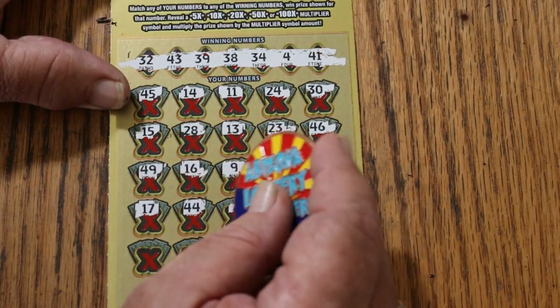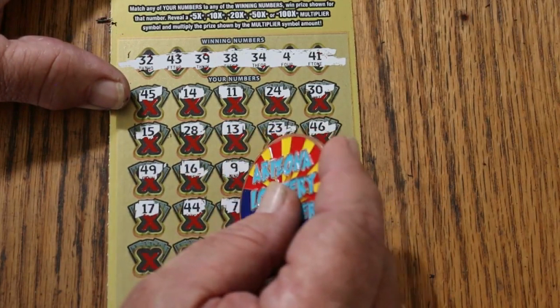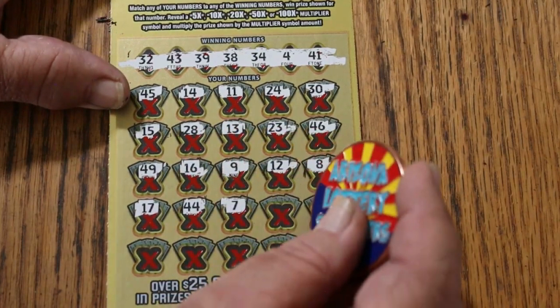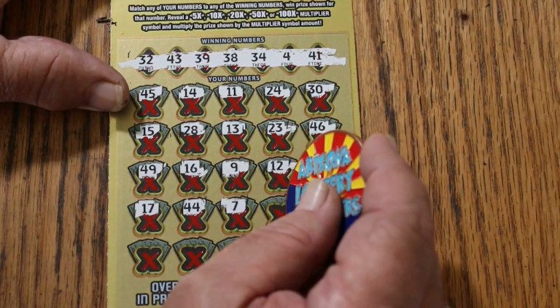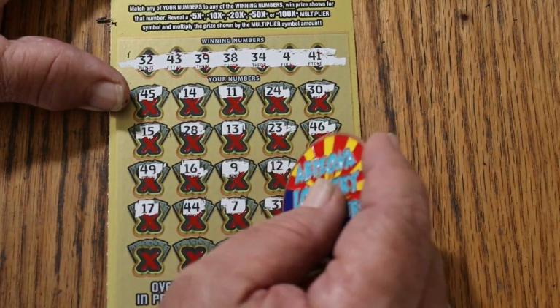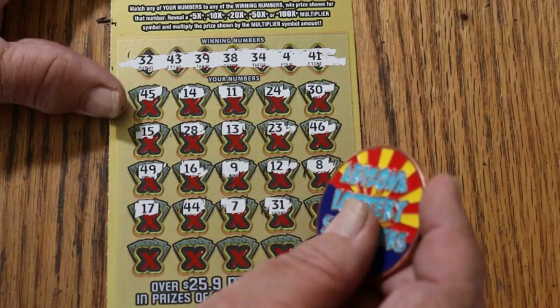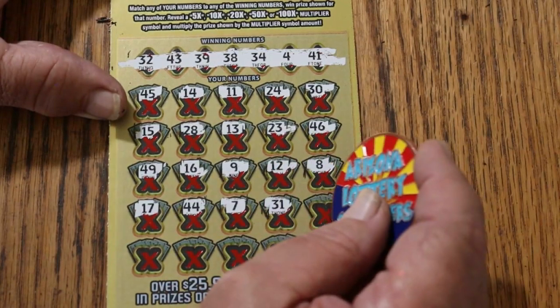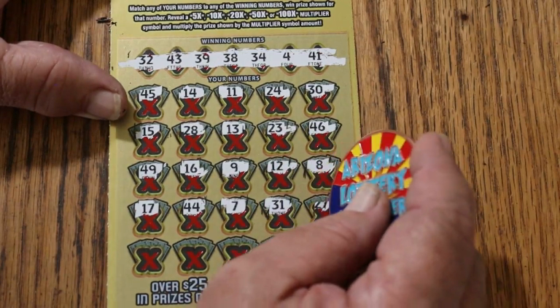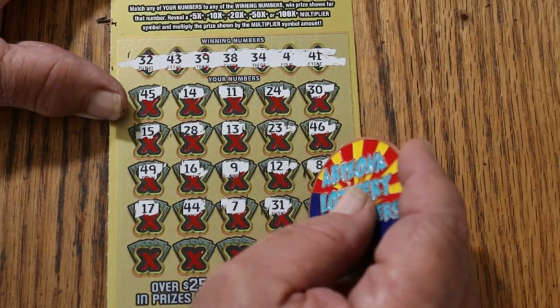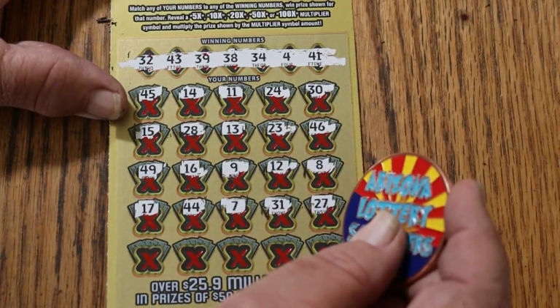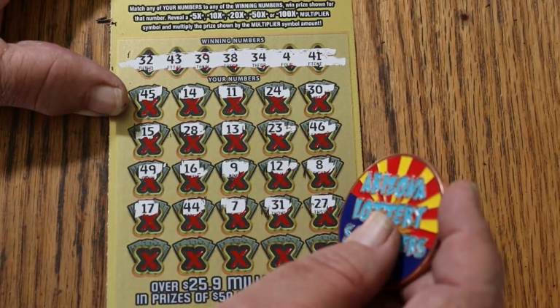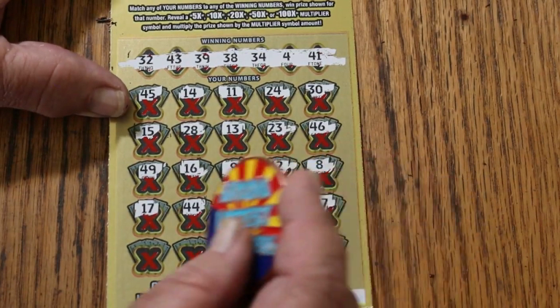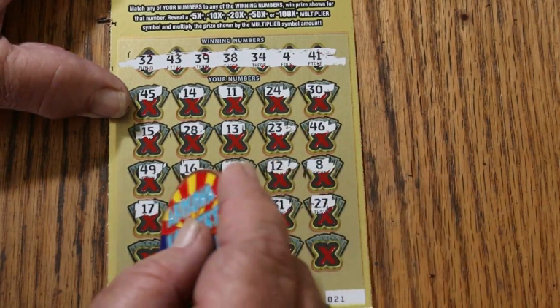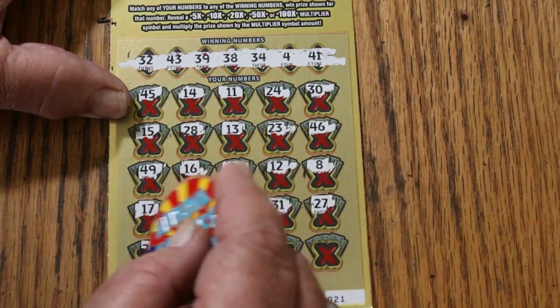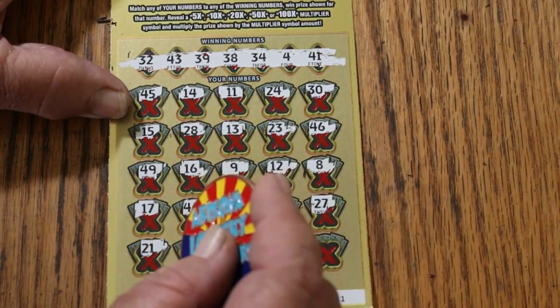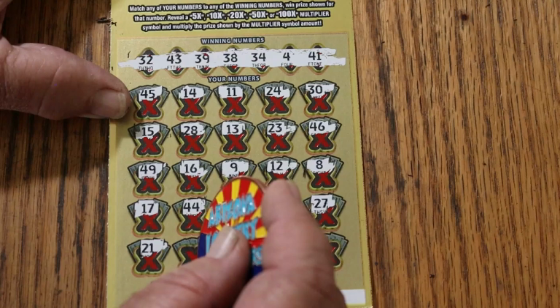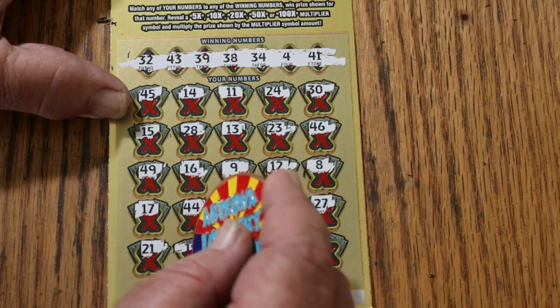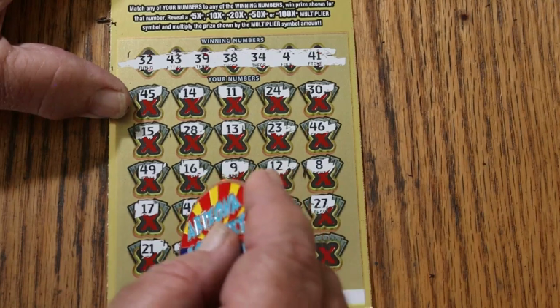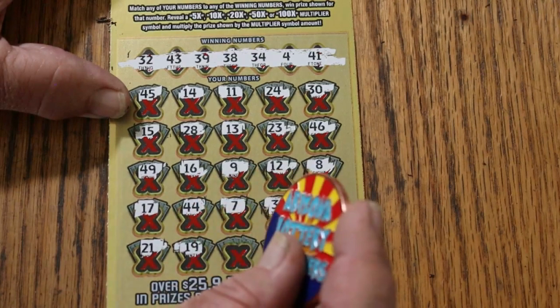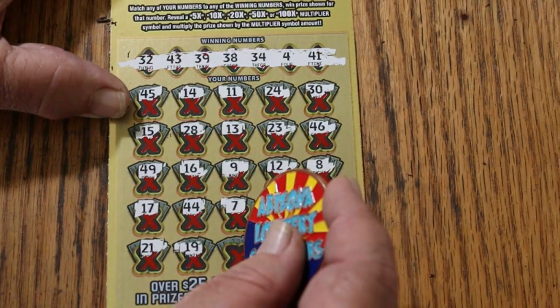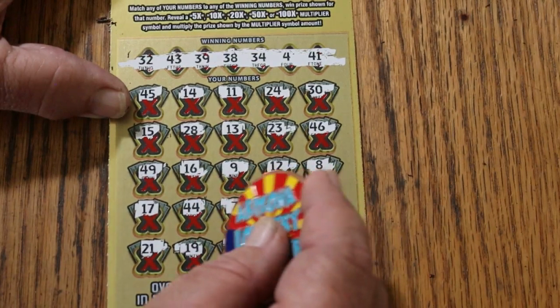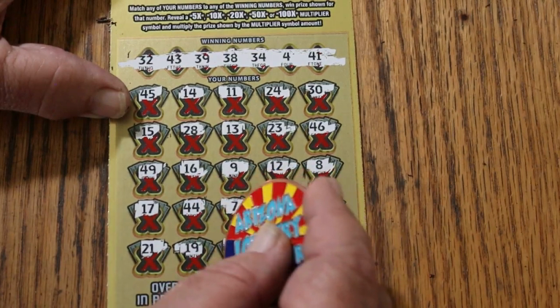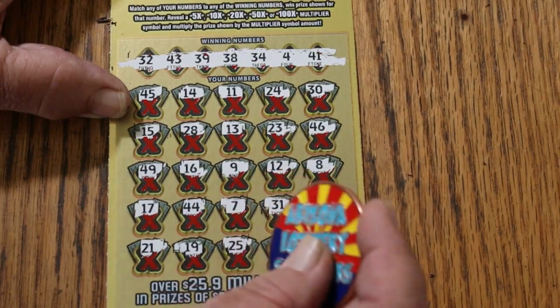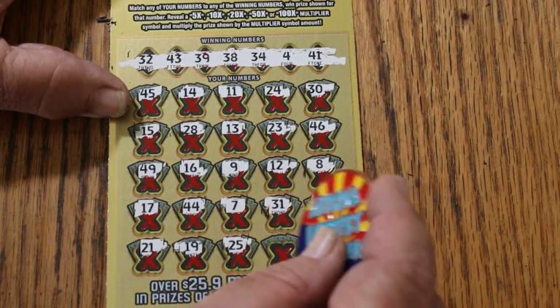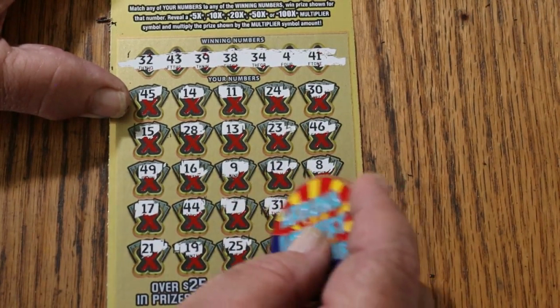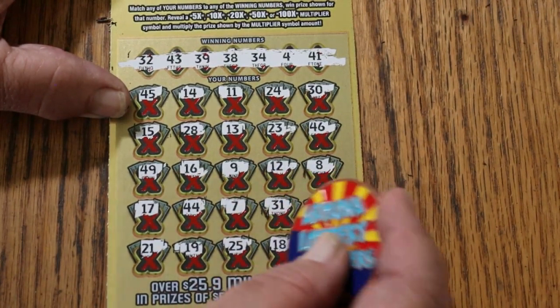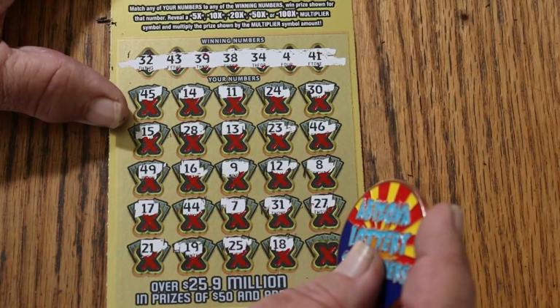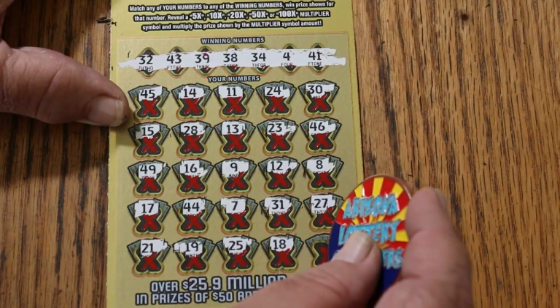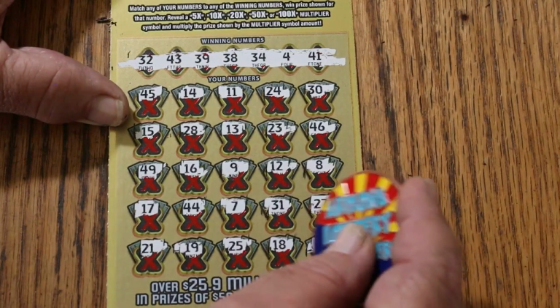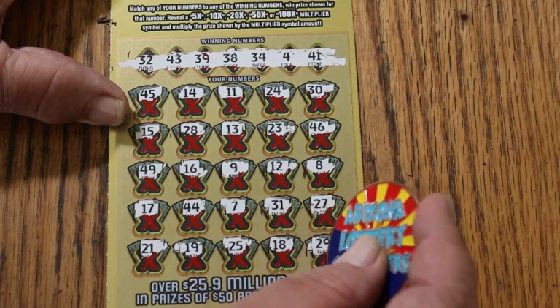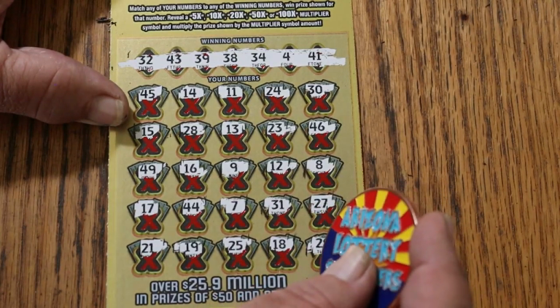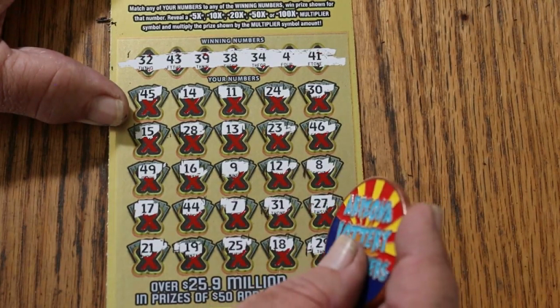14, 44, CJ7, 31, 27, 21, 19, 25, 18, and 29.